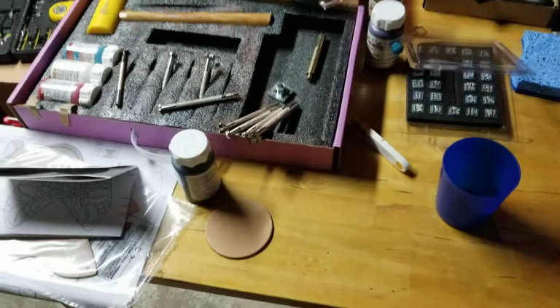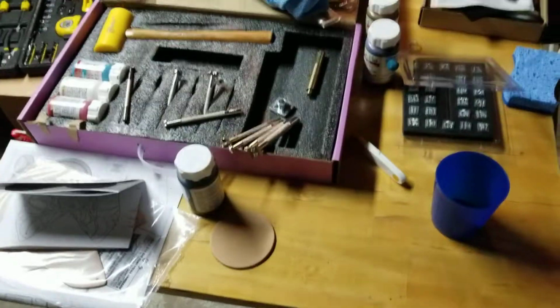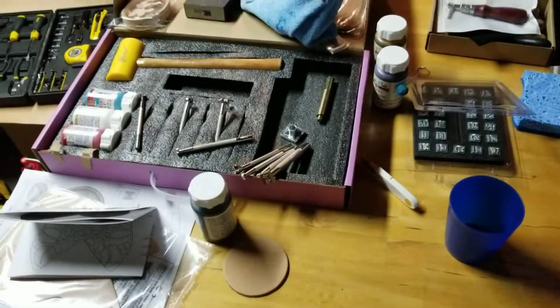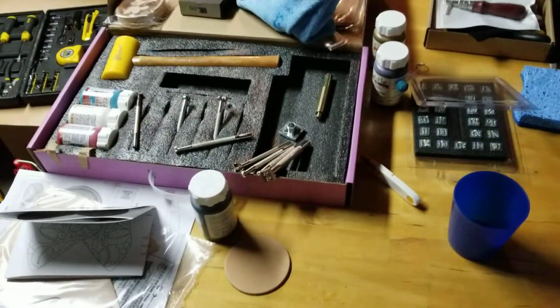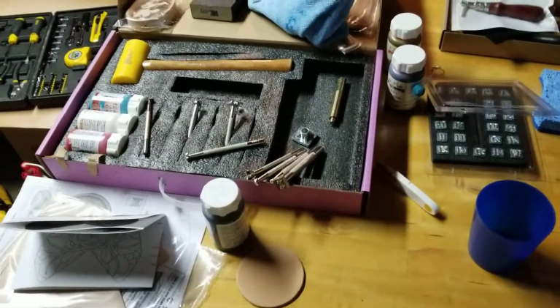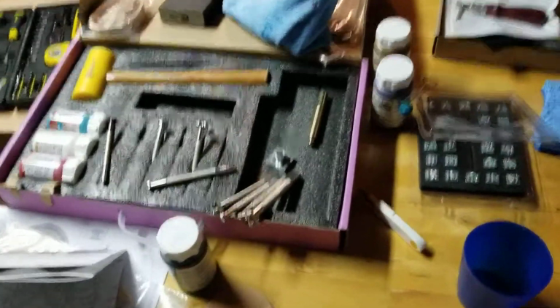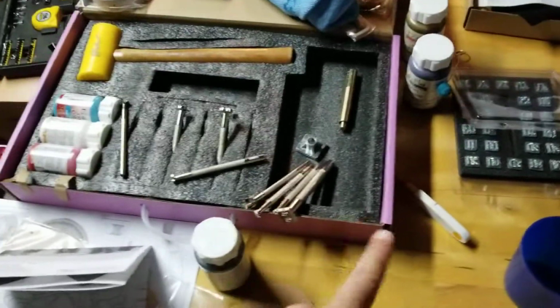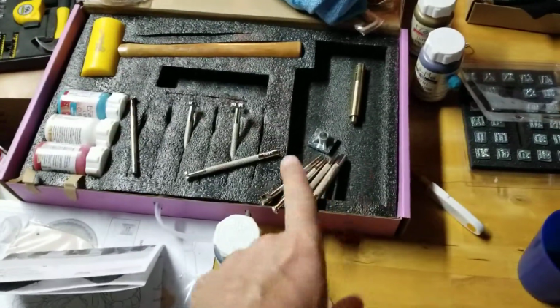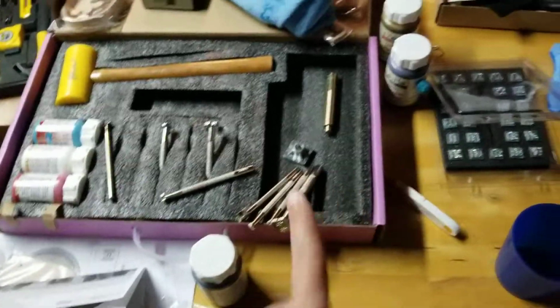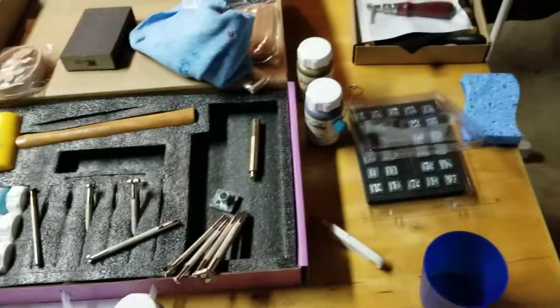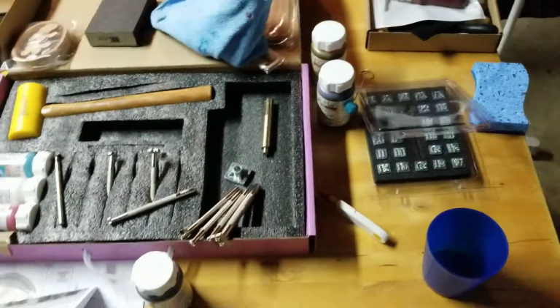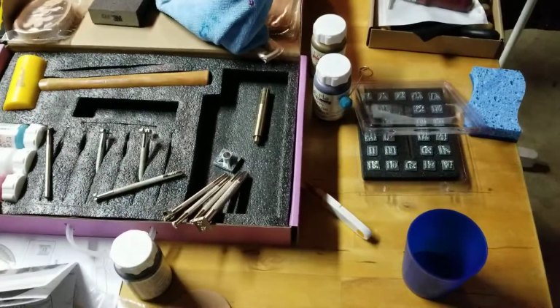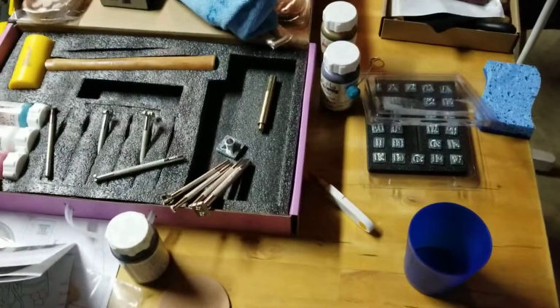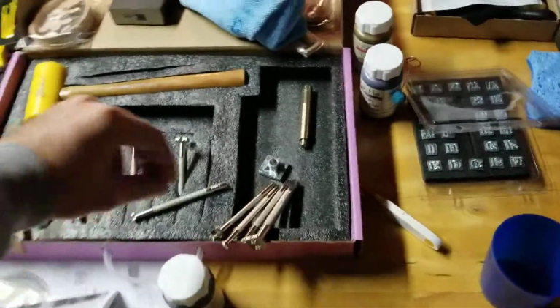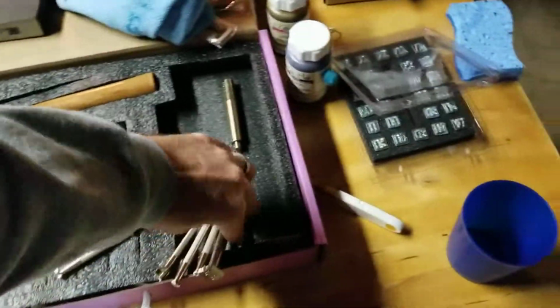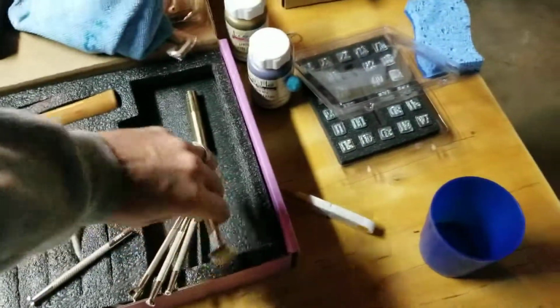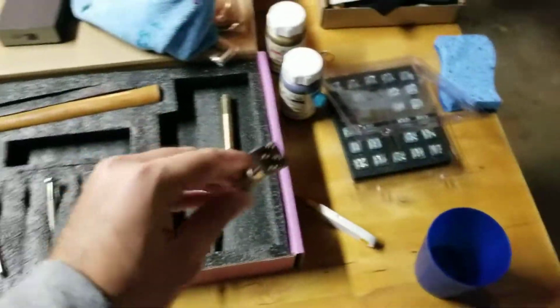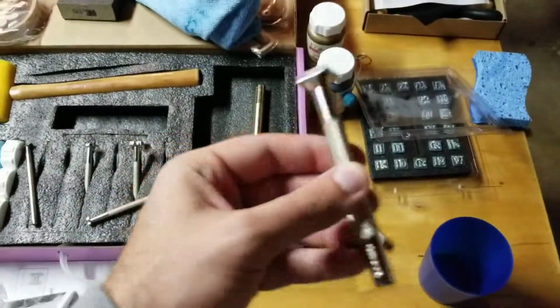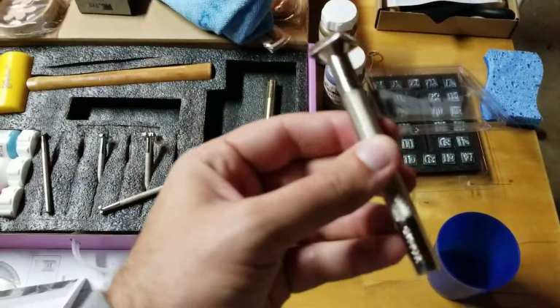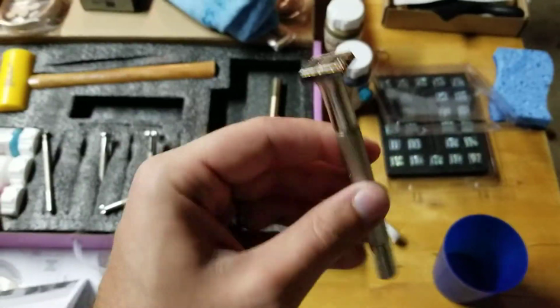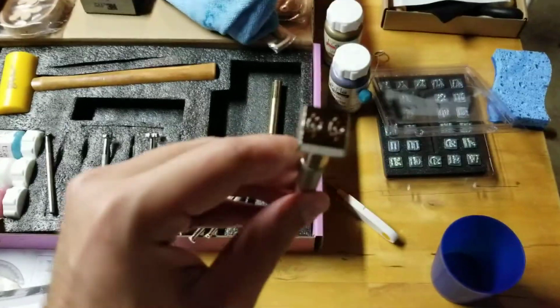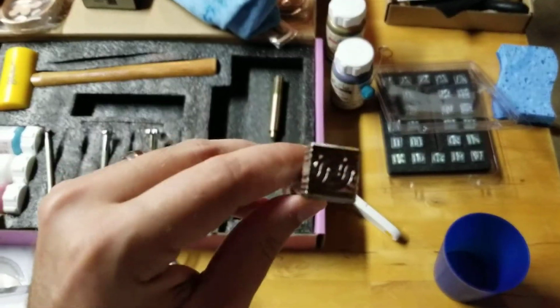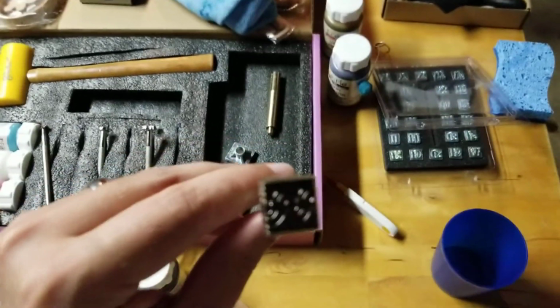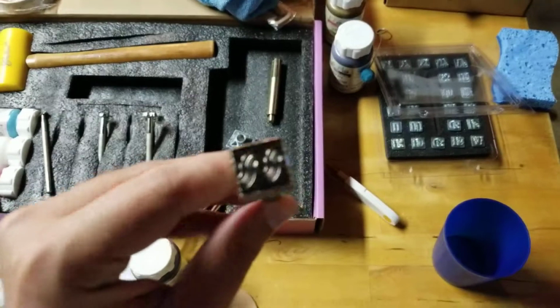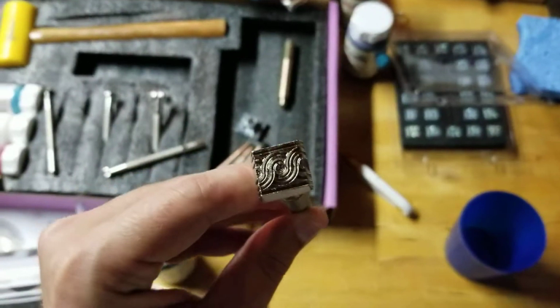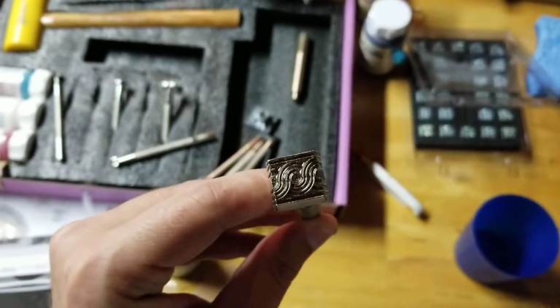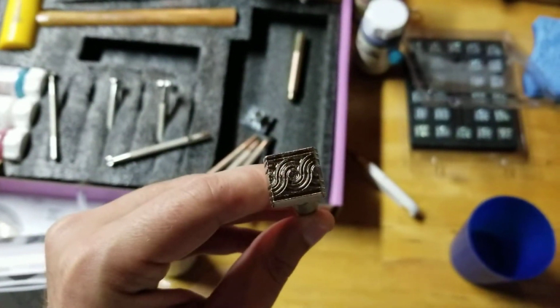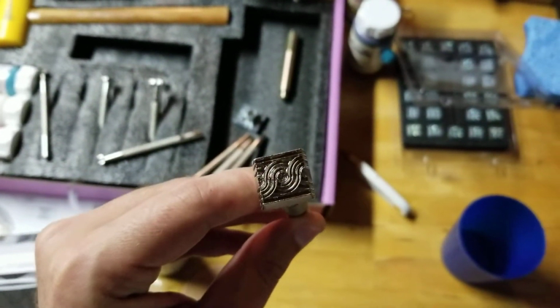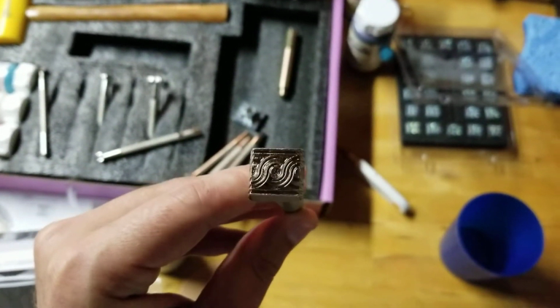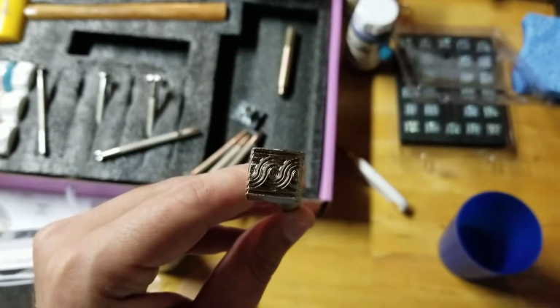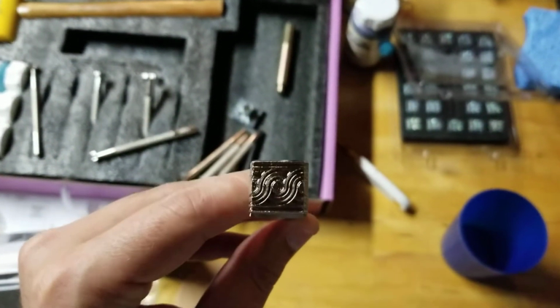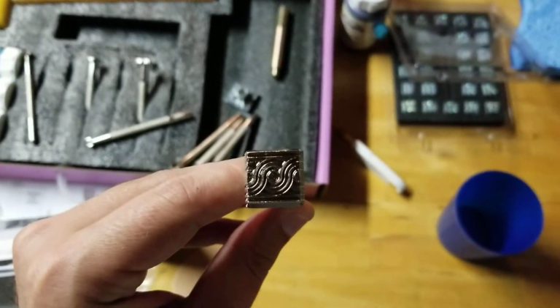A couple people had some questions — here's all the tools I used to make that little beginning piece. This is the stamp tool; you can see it's got that little swirl design on it, that's why I did the top border with it.